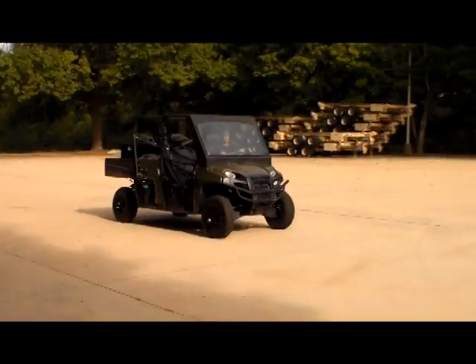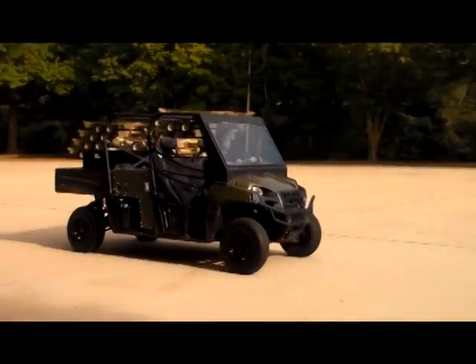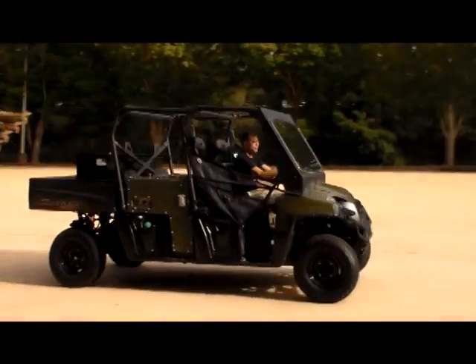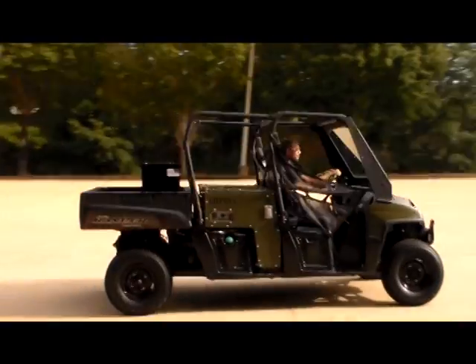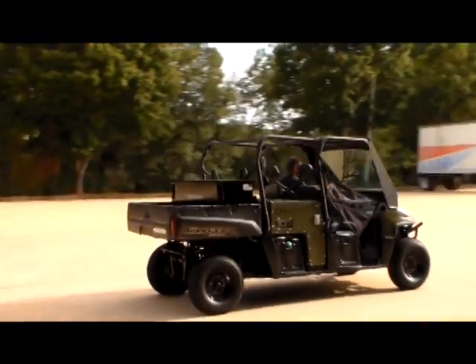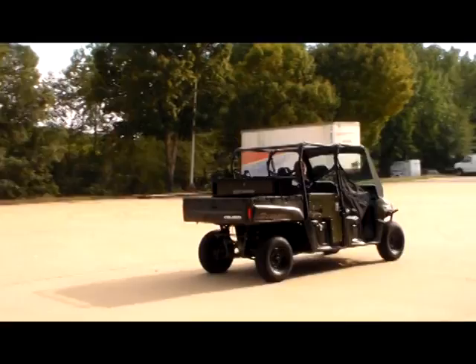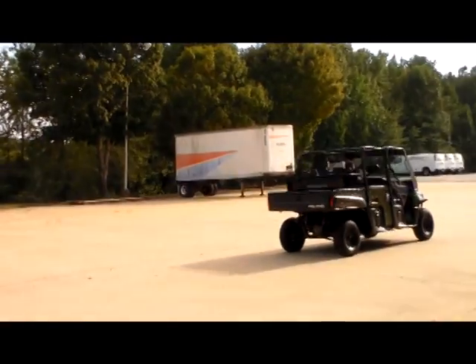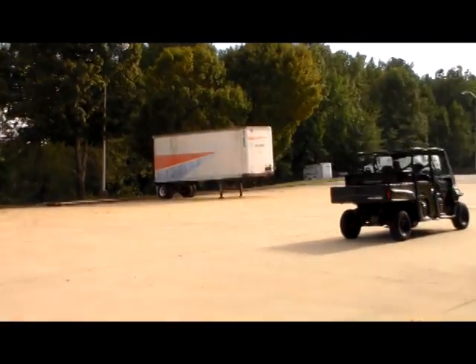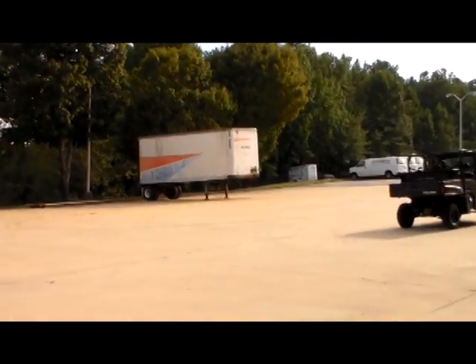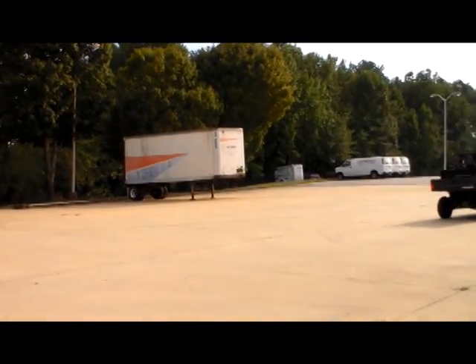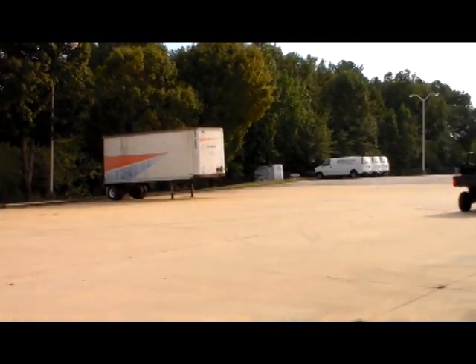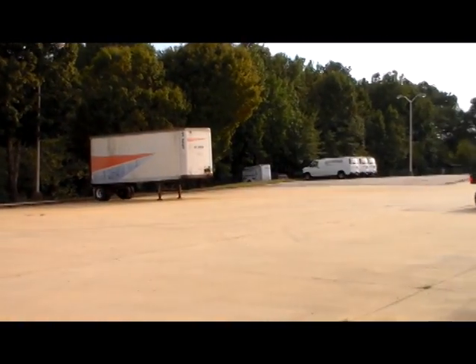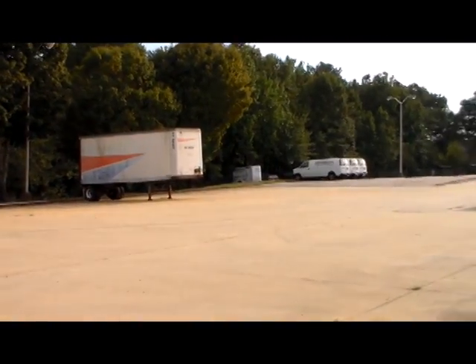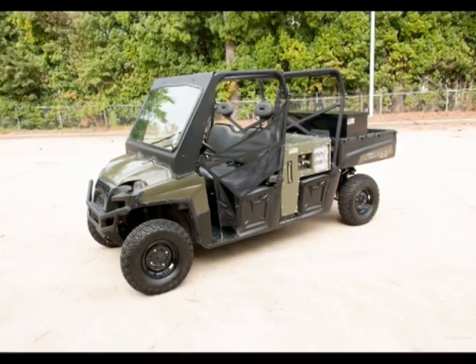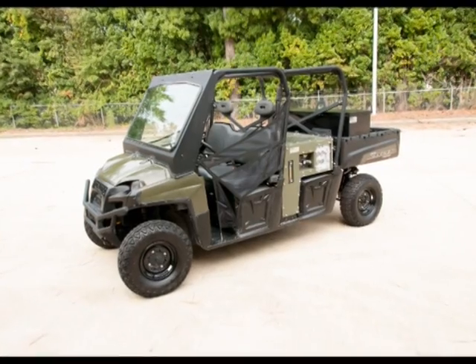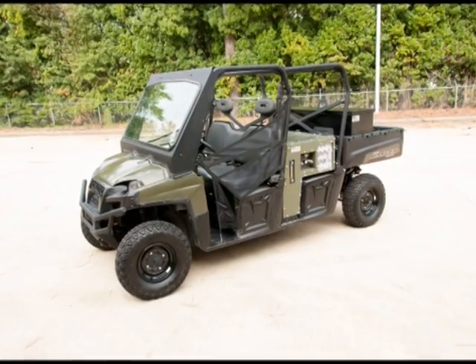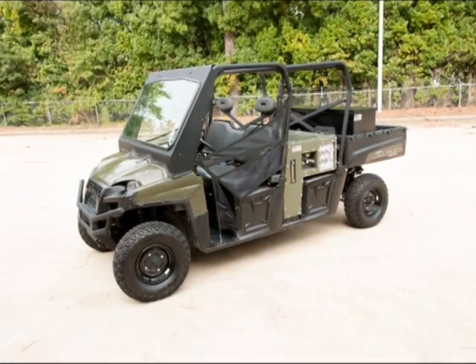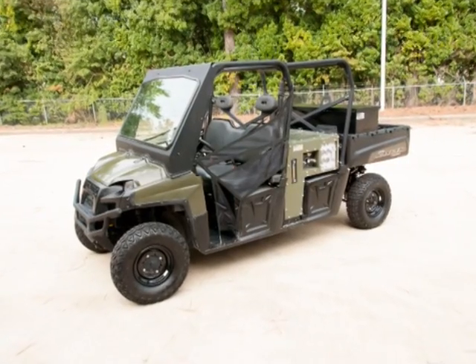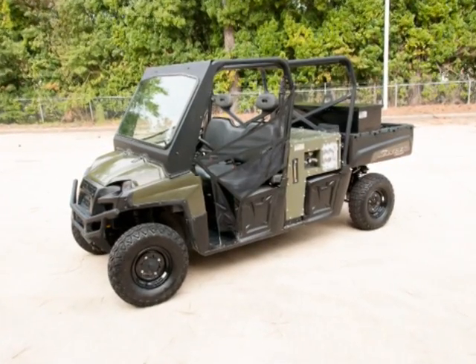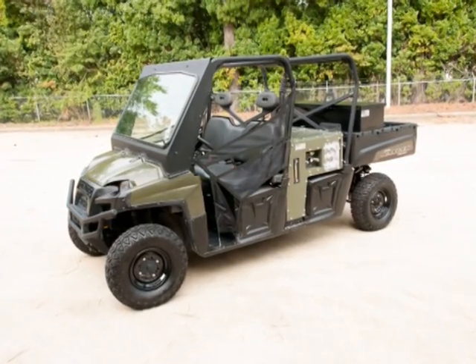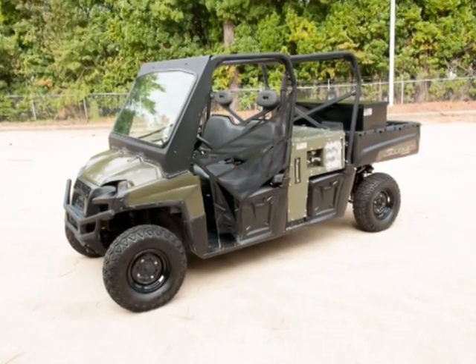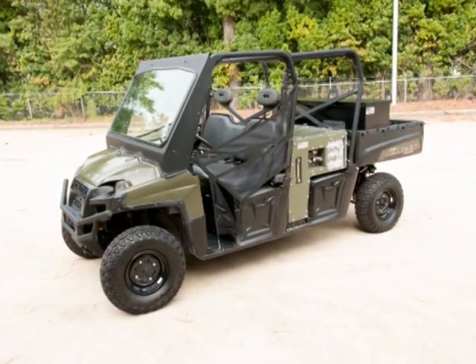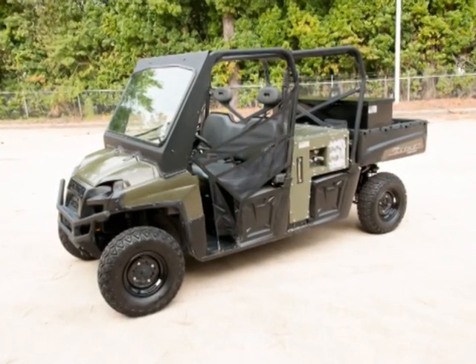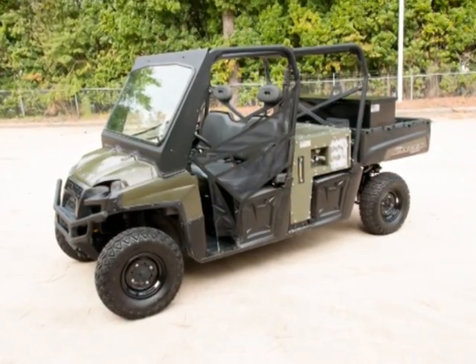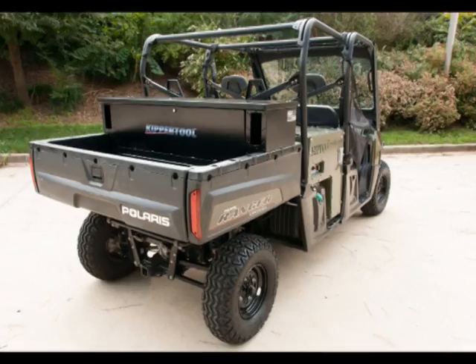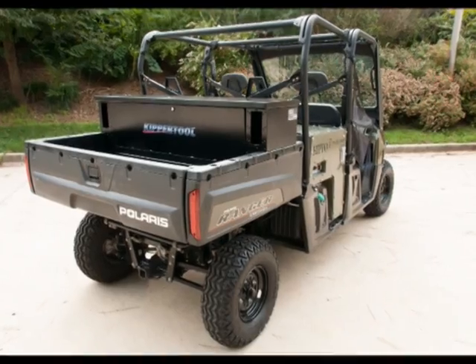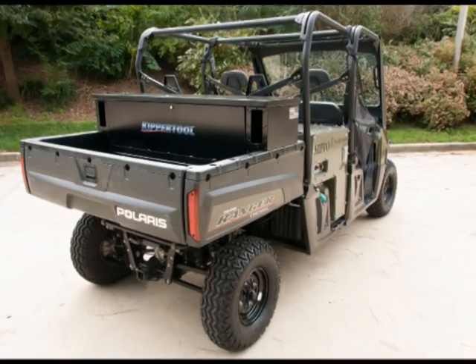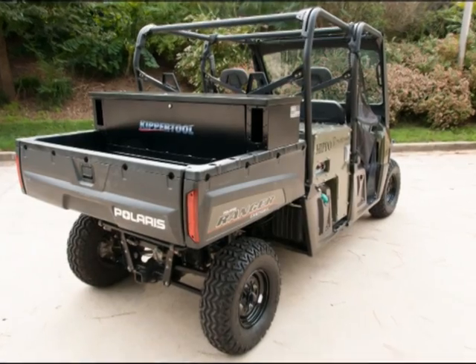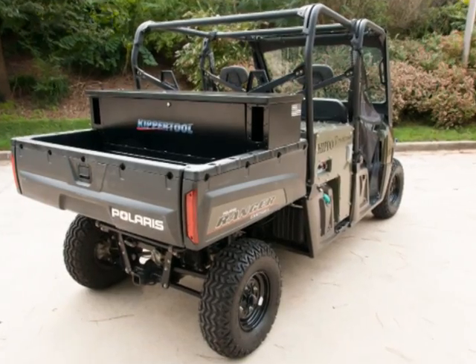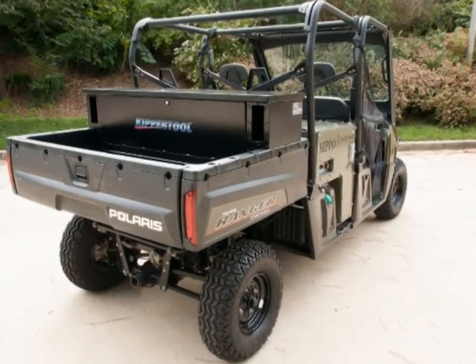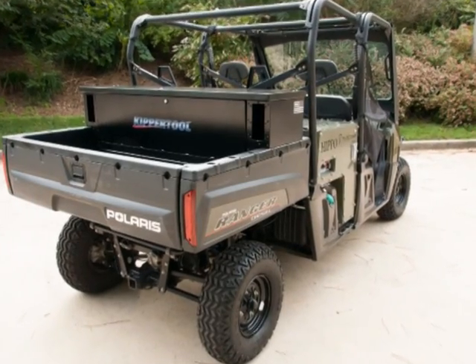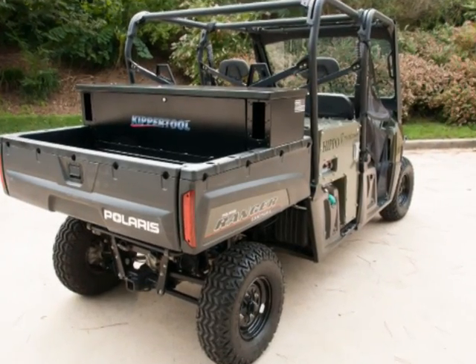The Polaris Ranger Hippo and Hippo tool brings power, mobility, and tools together to increase the ease of moving heavy pieces of equipment to a remote work site.